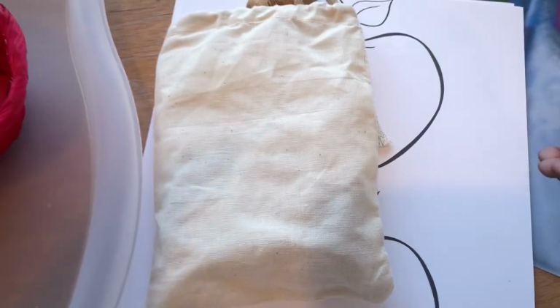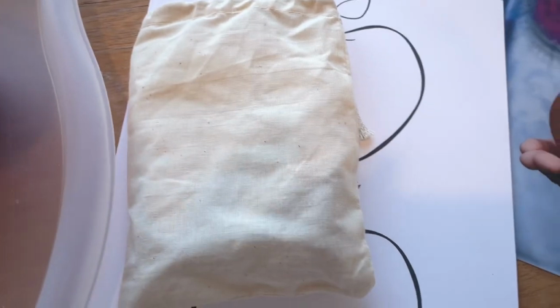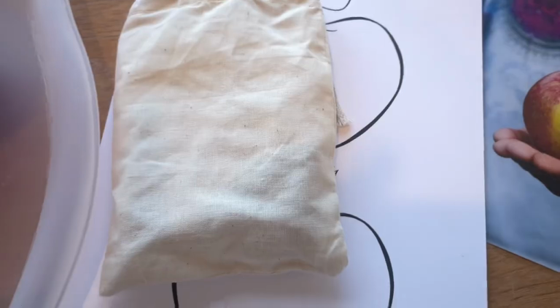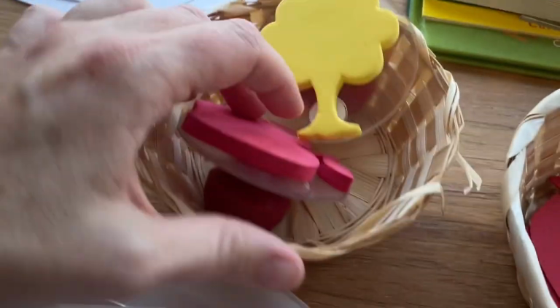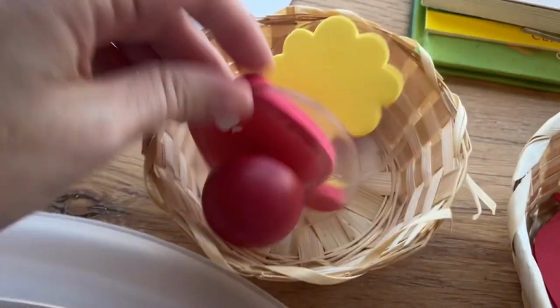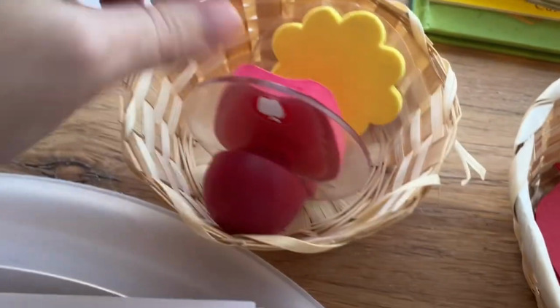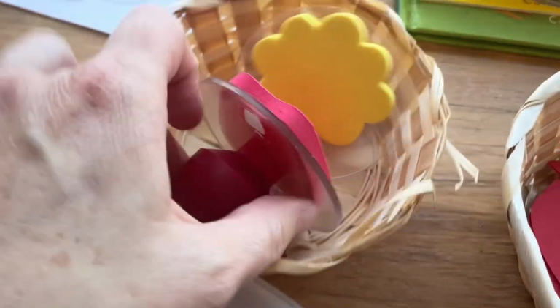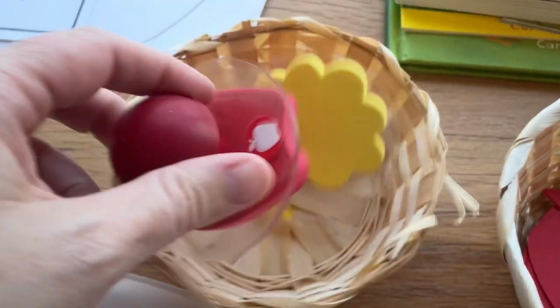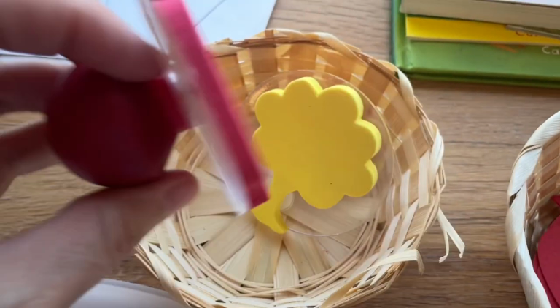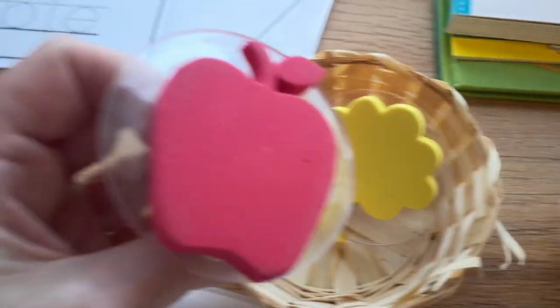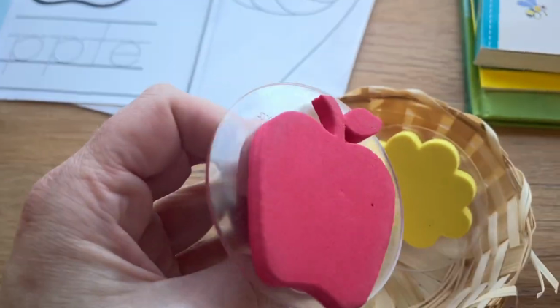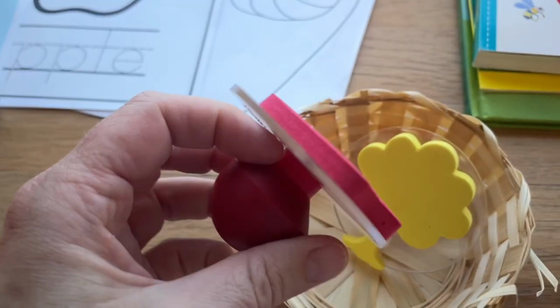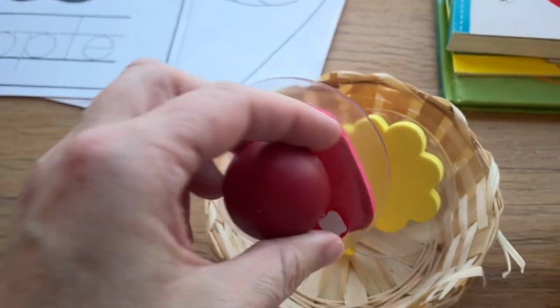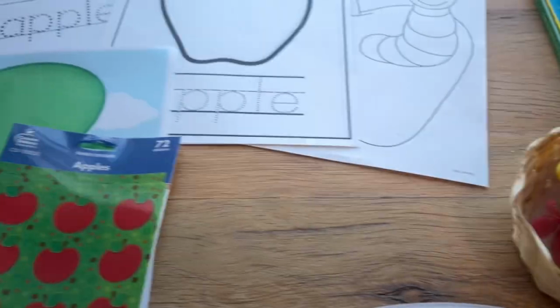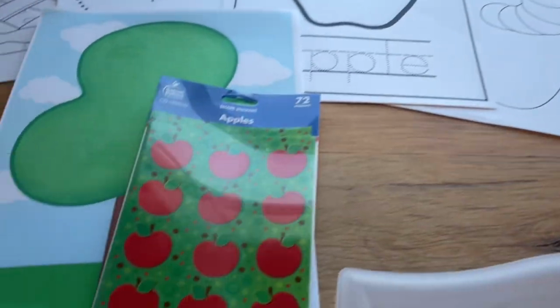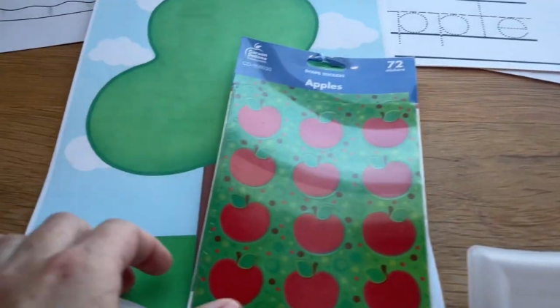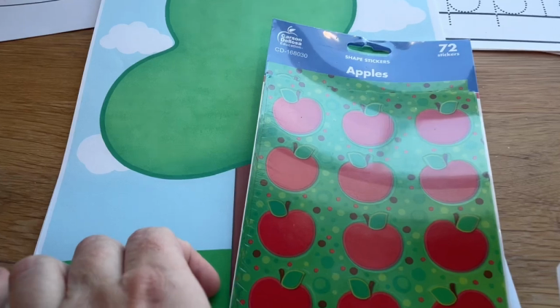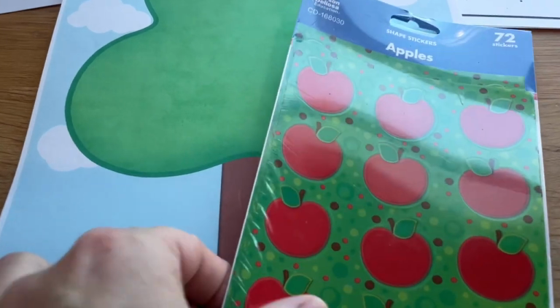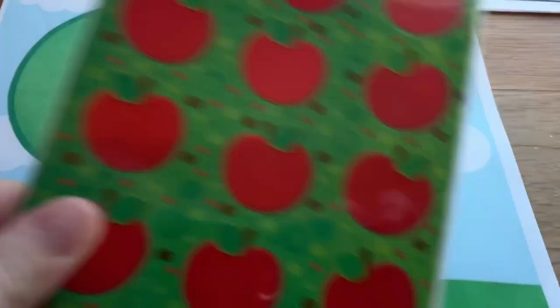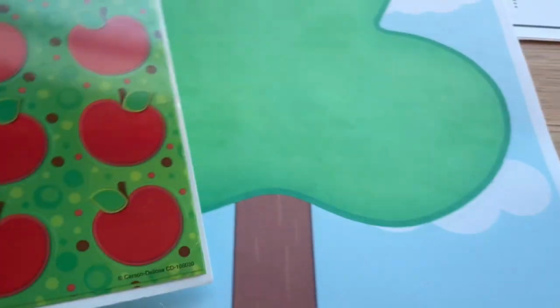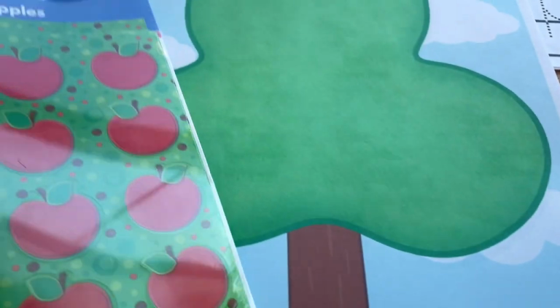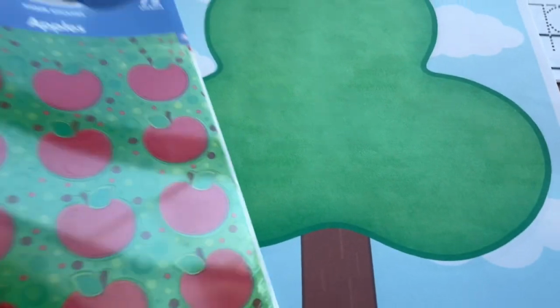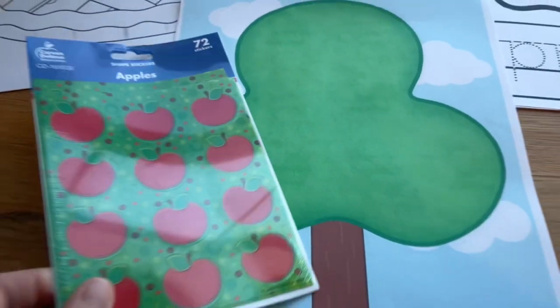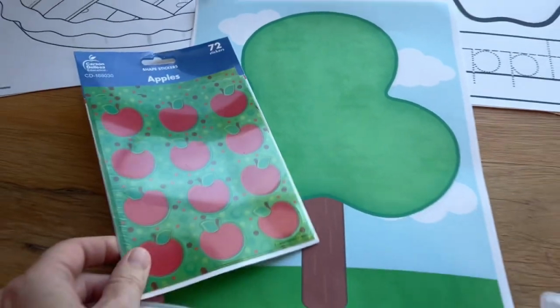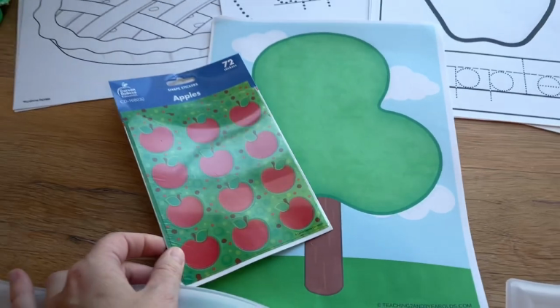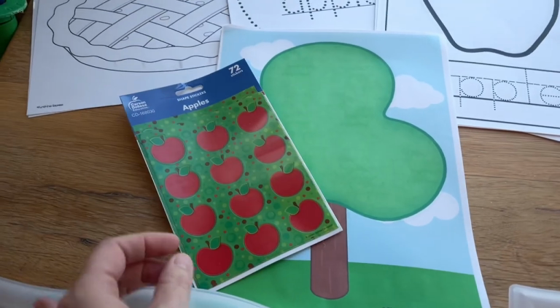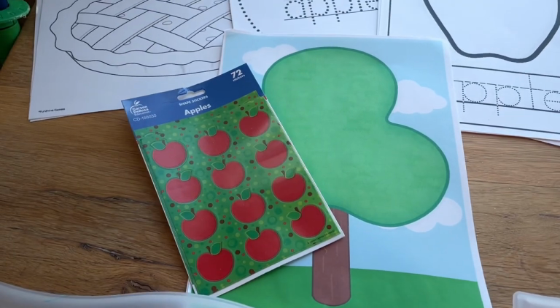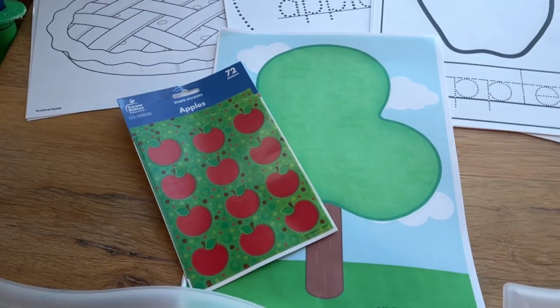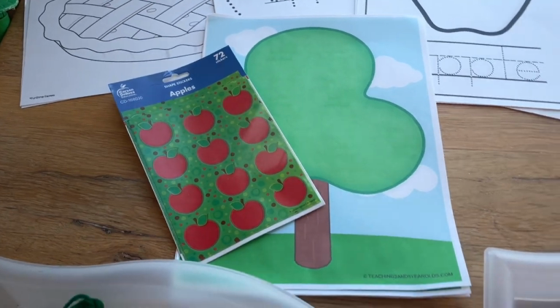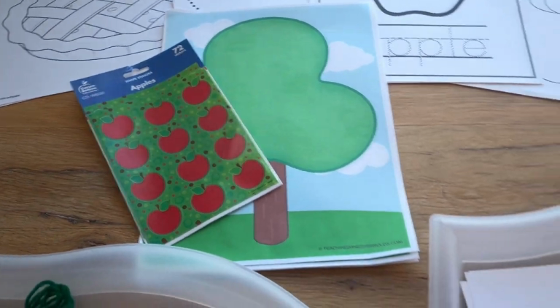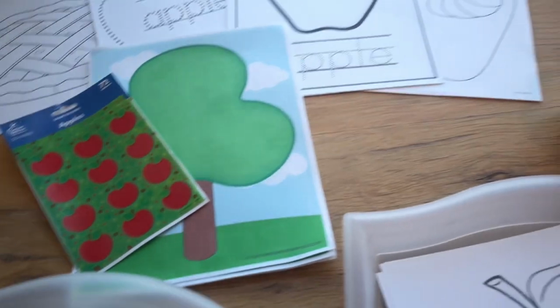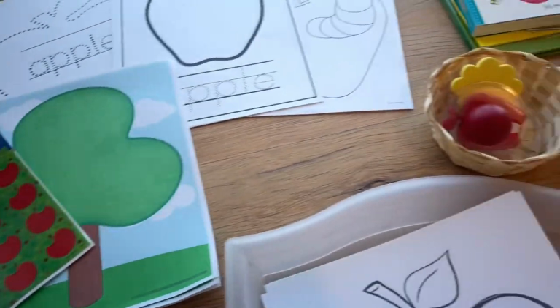I have this apple stamp and a tree stamp — we might do some stamping with that. This one goes with a "how many apples on the apple tree" activity. I'll just turn this into a basic sticker activity, and then they can draw their families picking apples with that one.